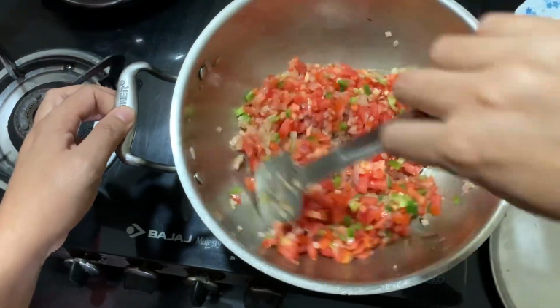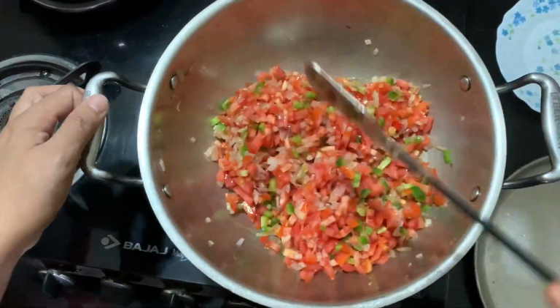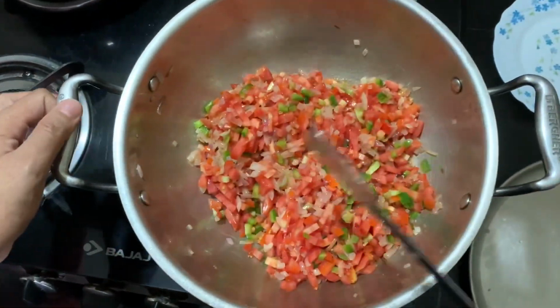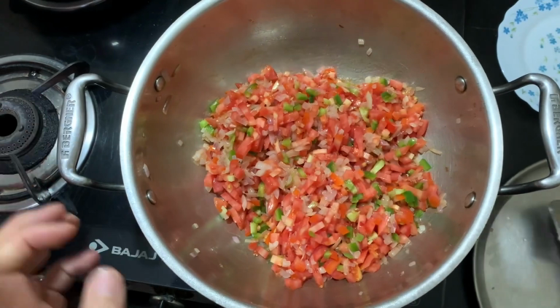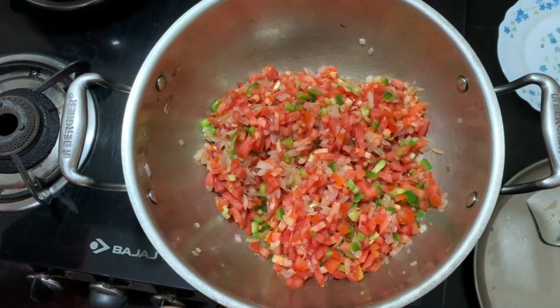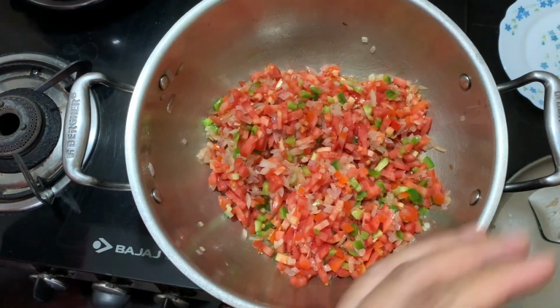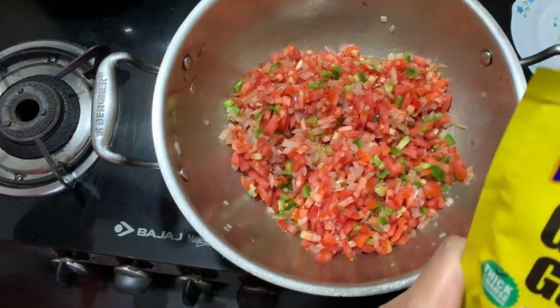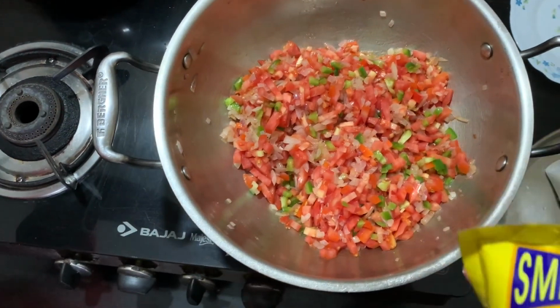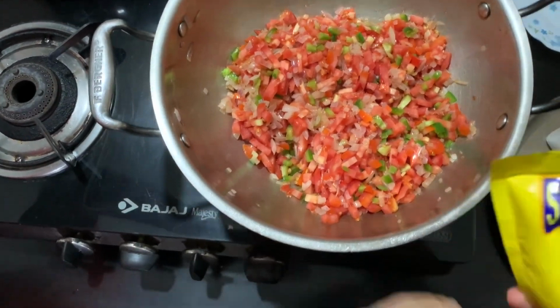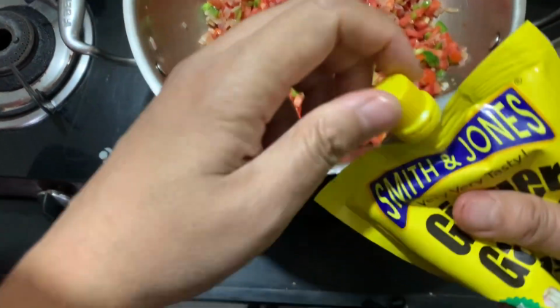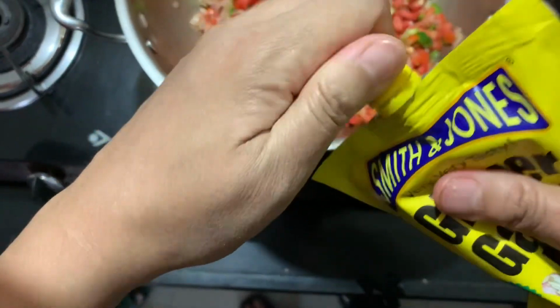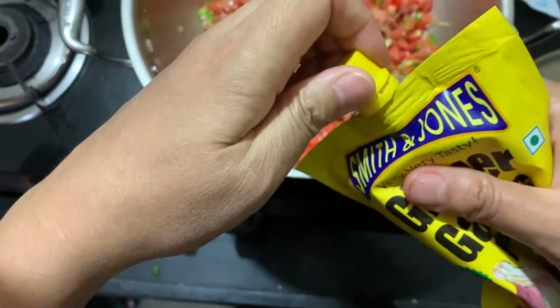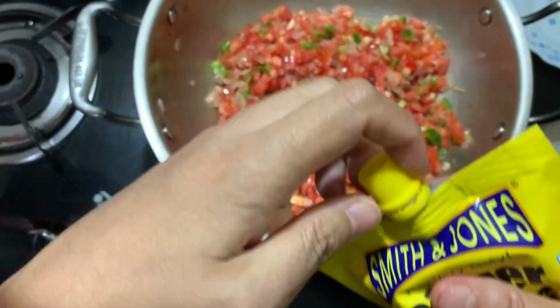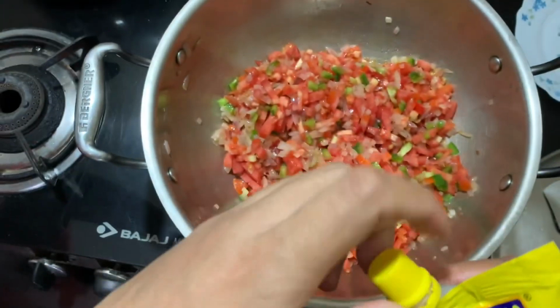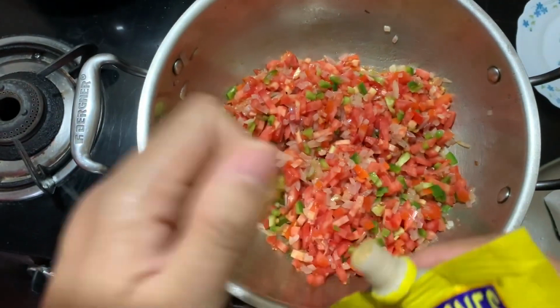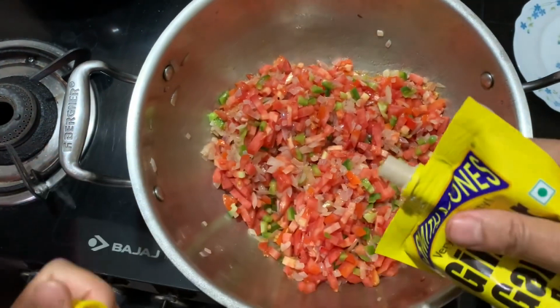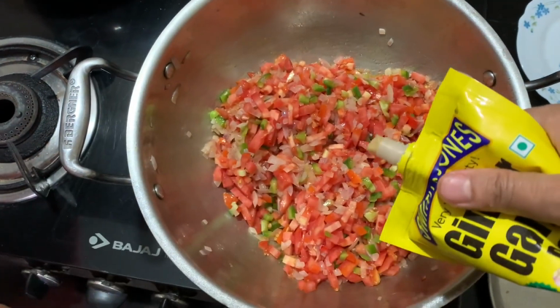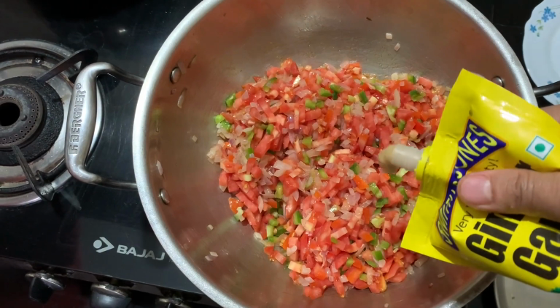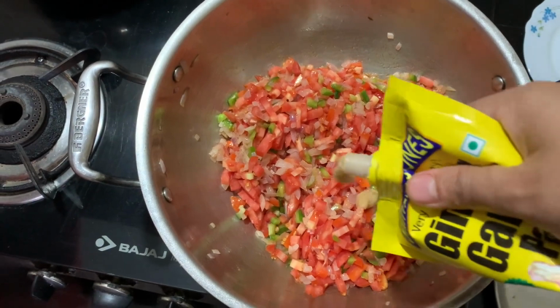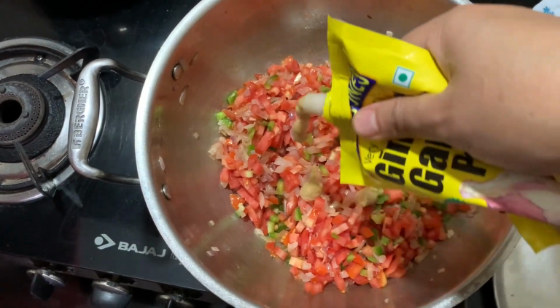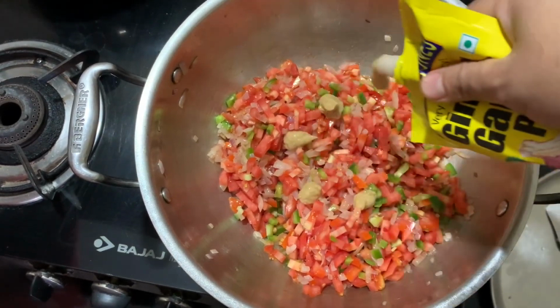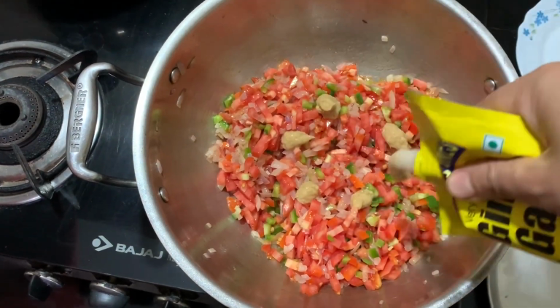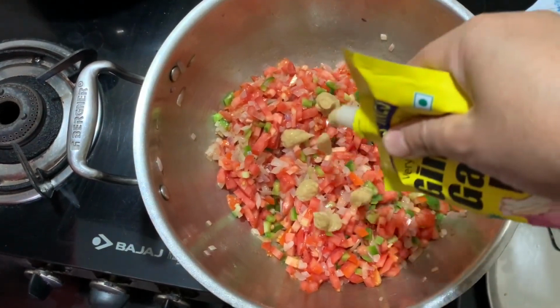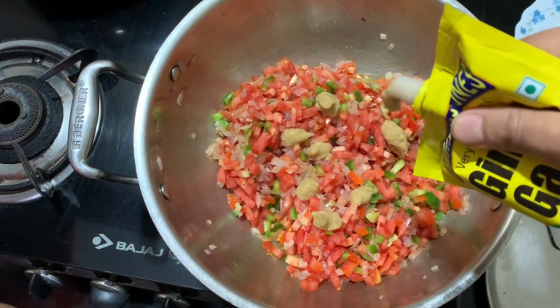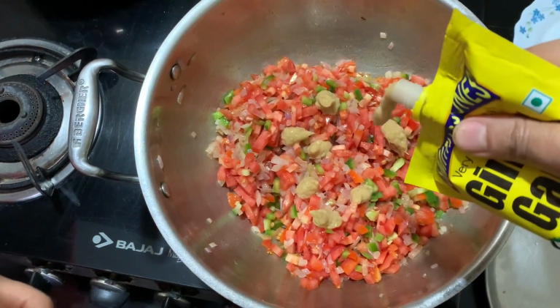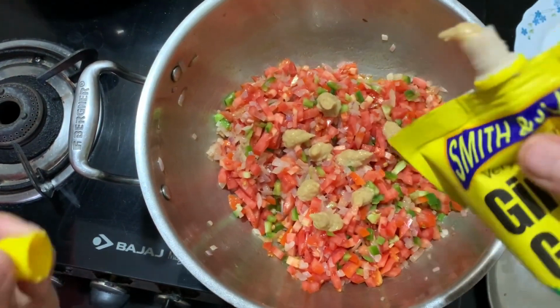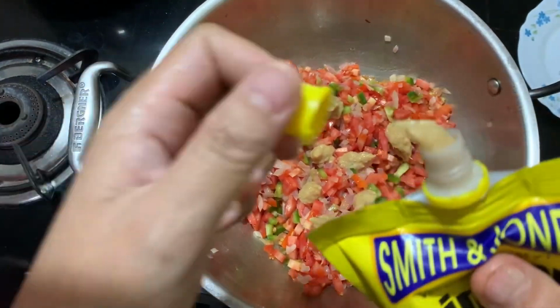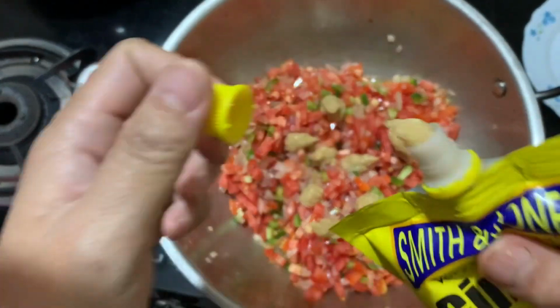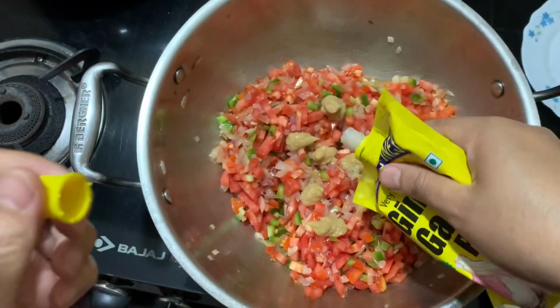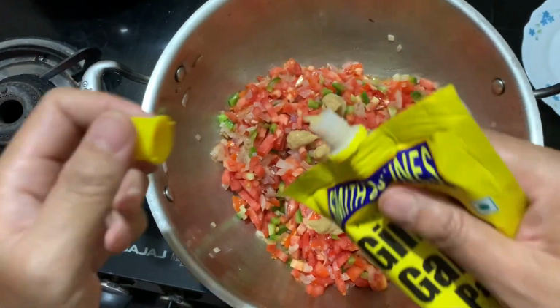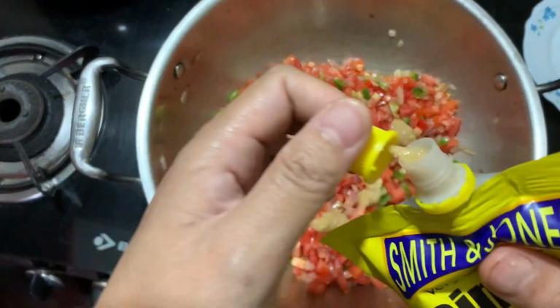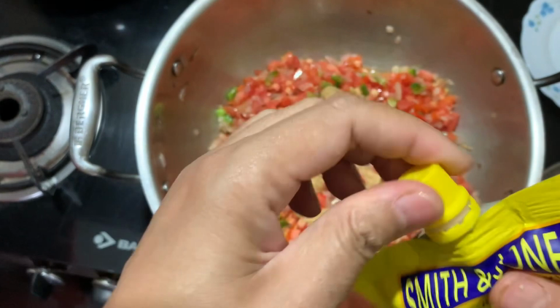We add the ginger-garlic paste — a mix of ginger and garlic paste. Now we add the garlic paste to the mix. That is what it is using, and we will heat the hot water. The water is cooked now.